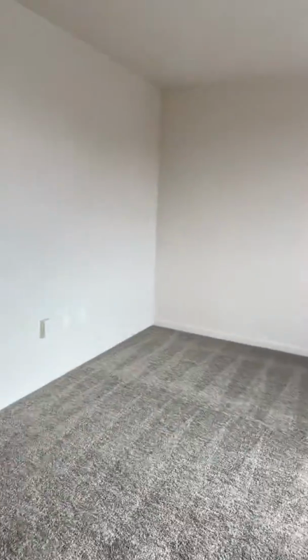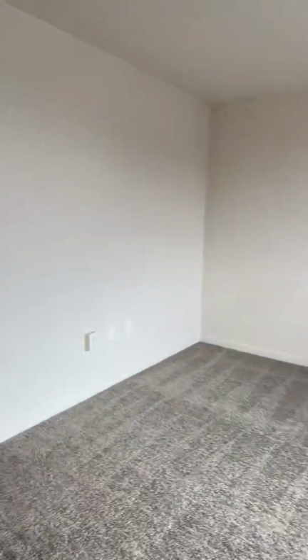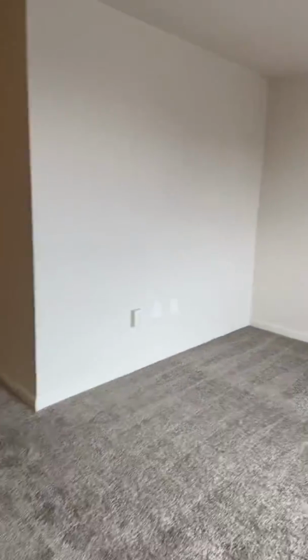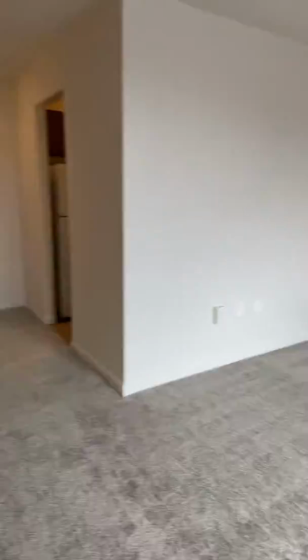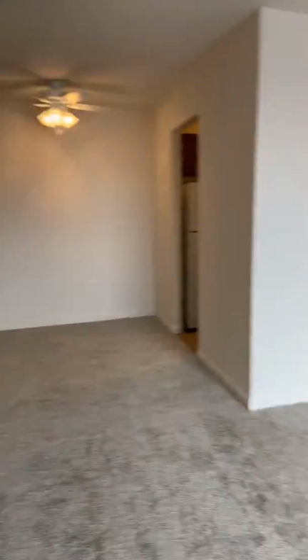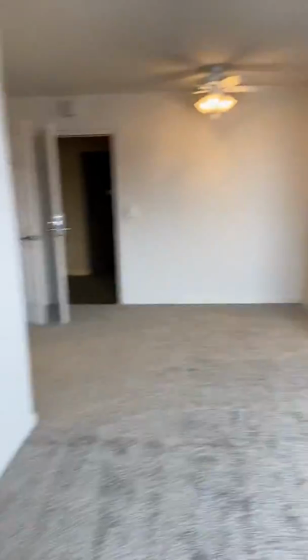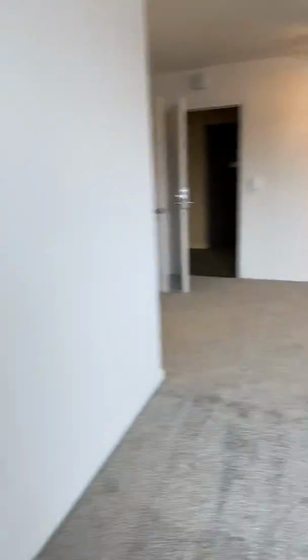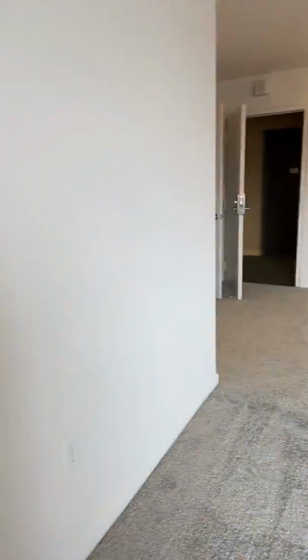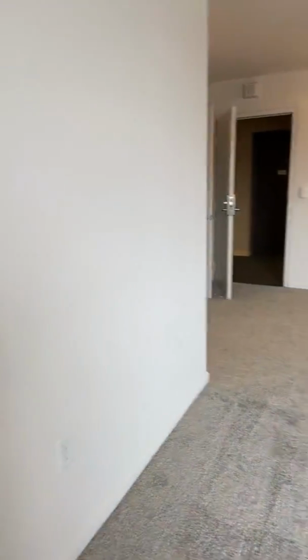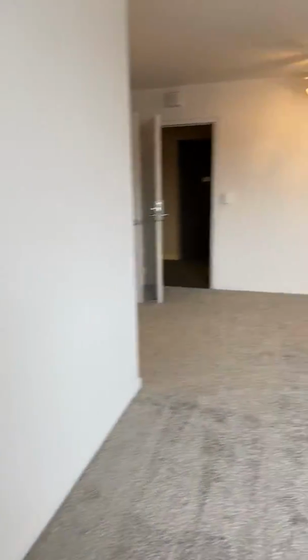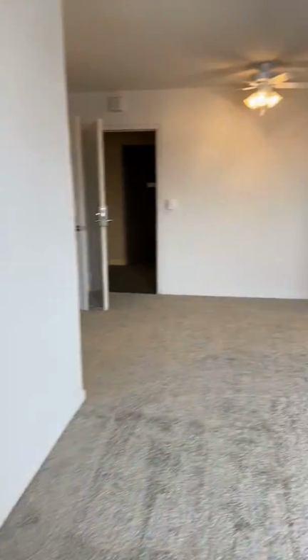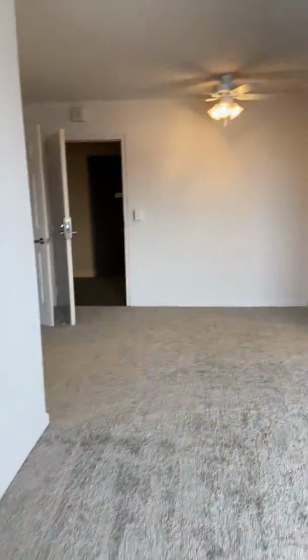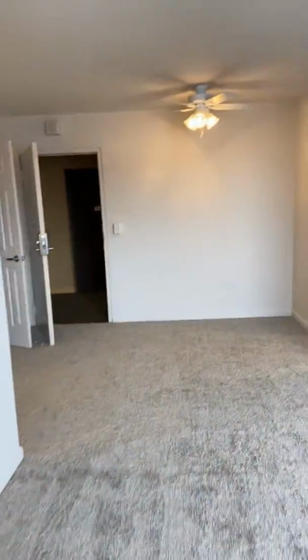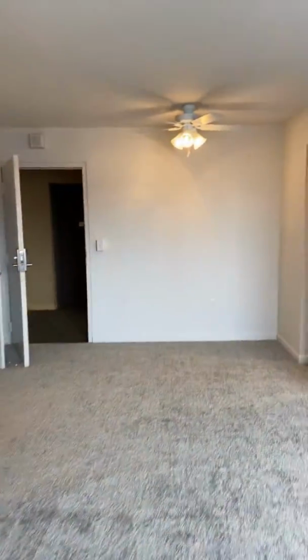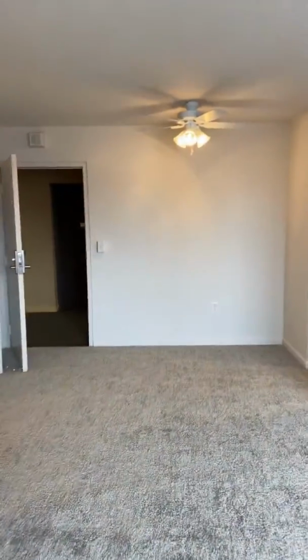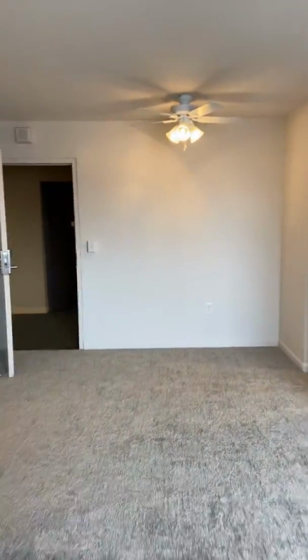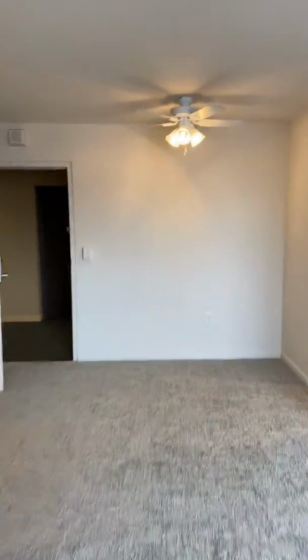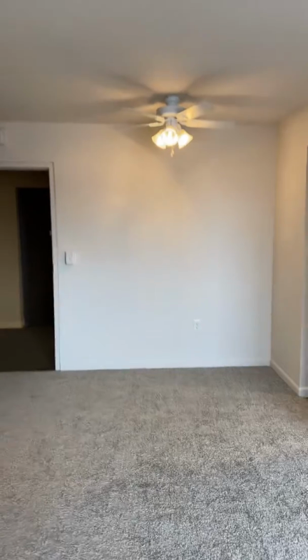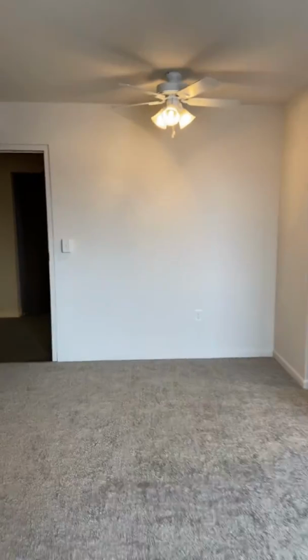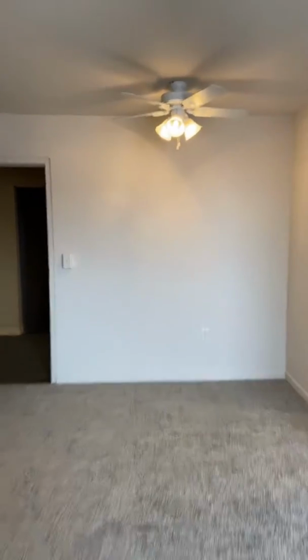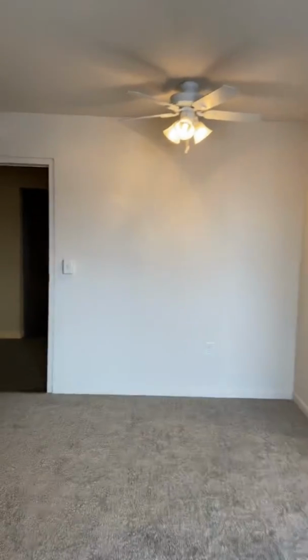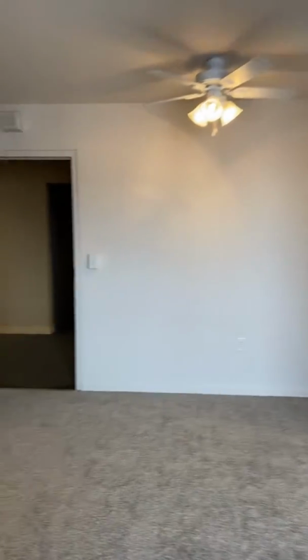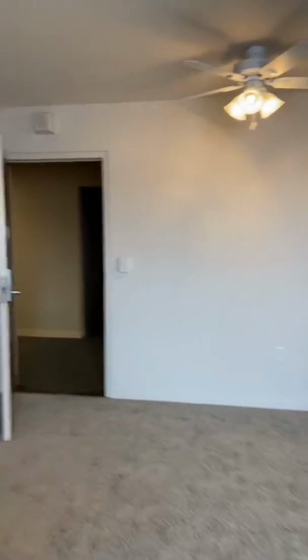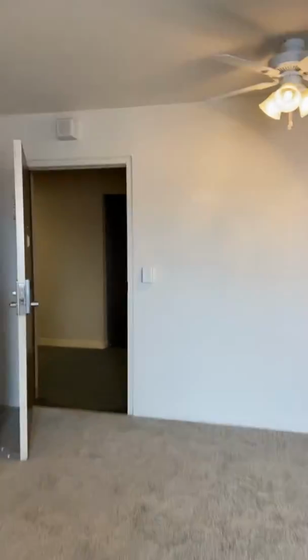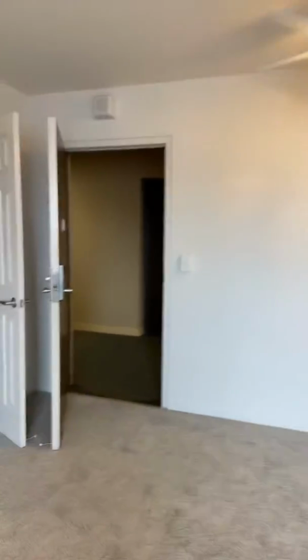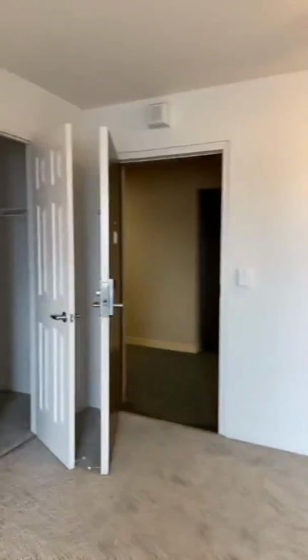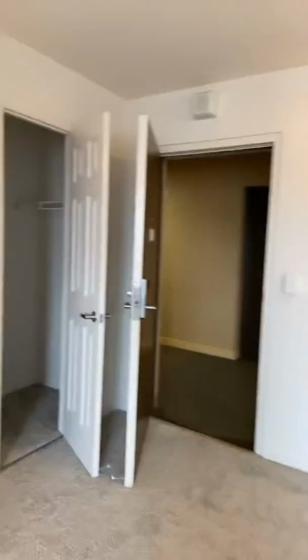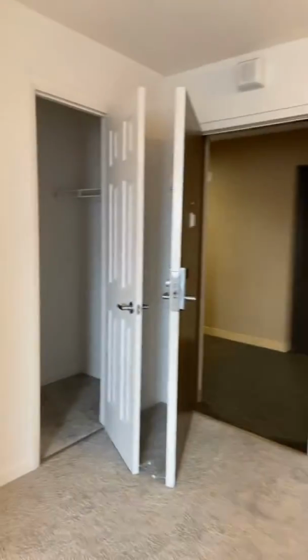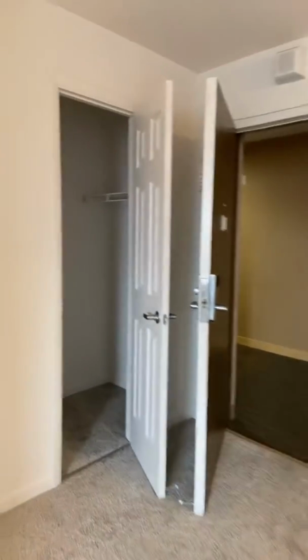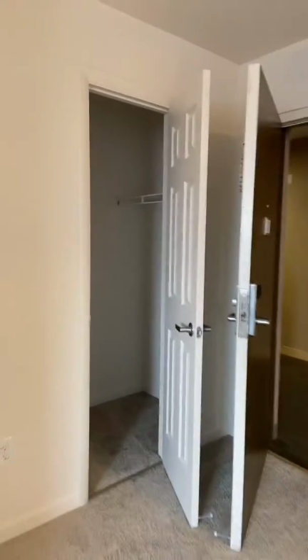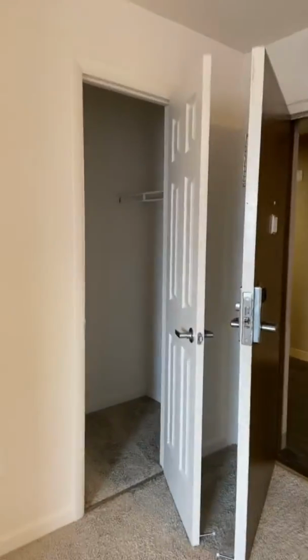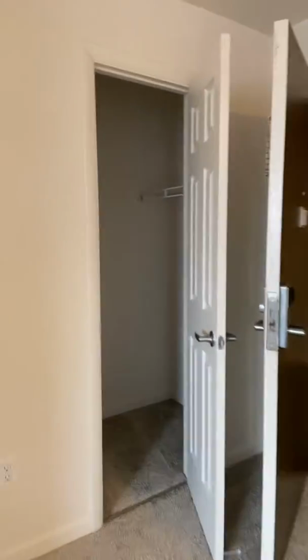Nice size living room area with your dining area. Also a coat closet.